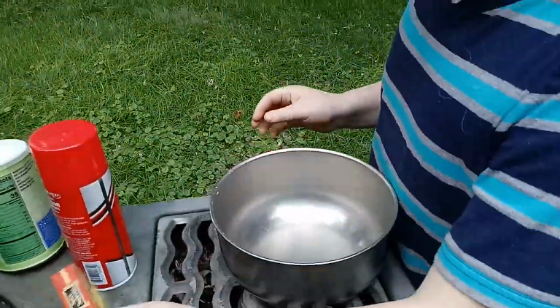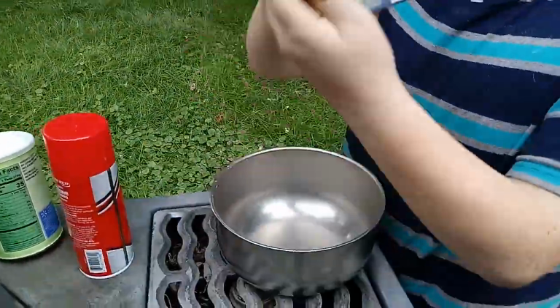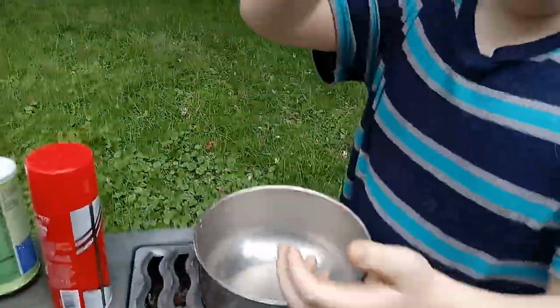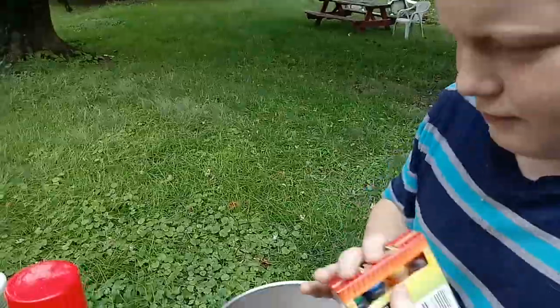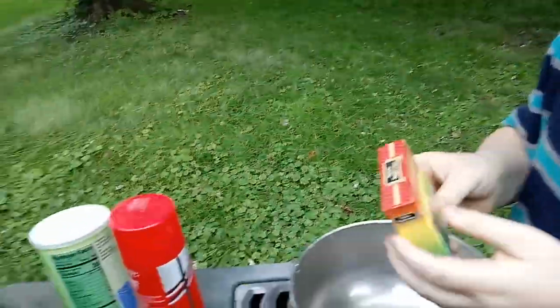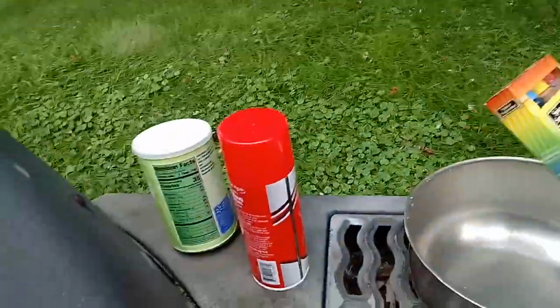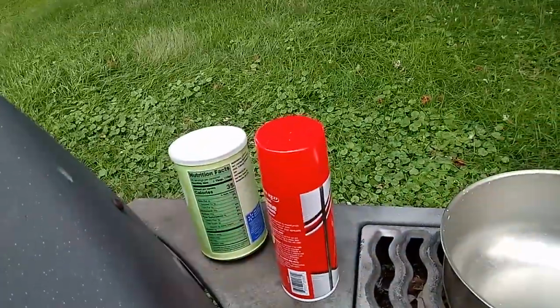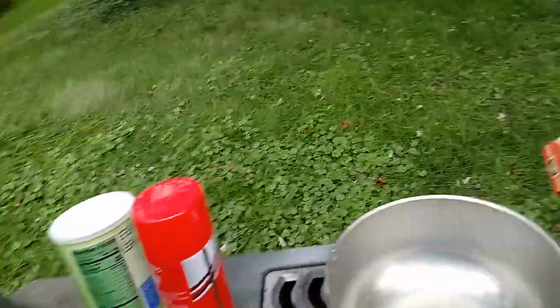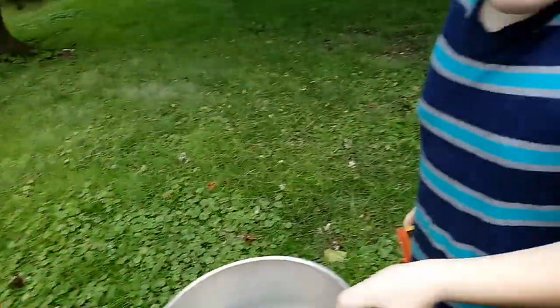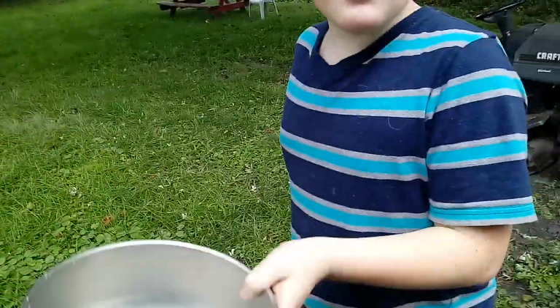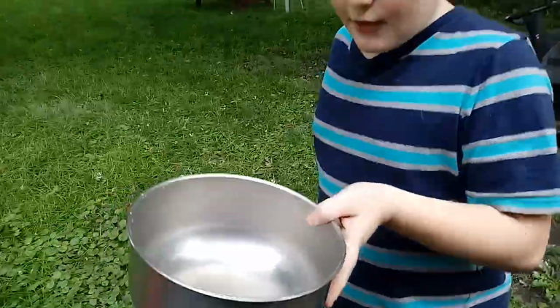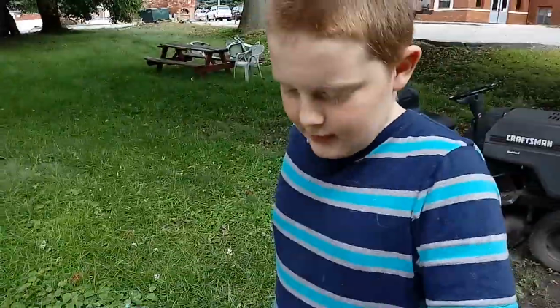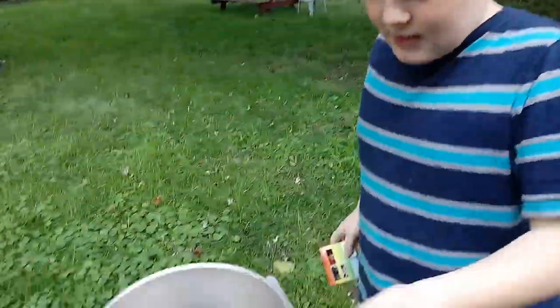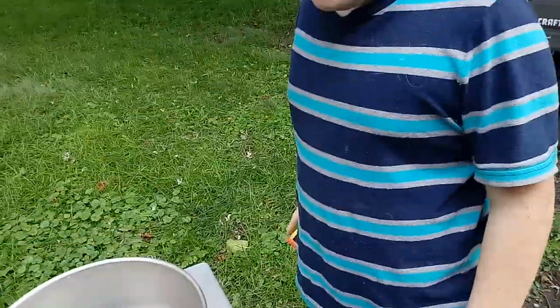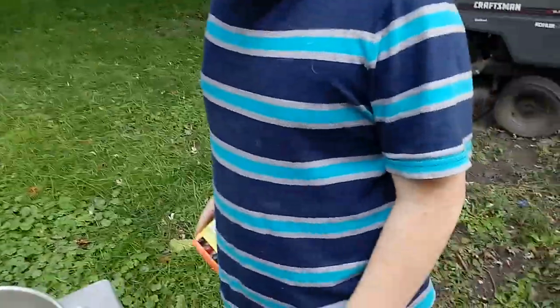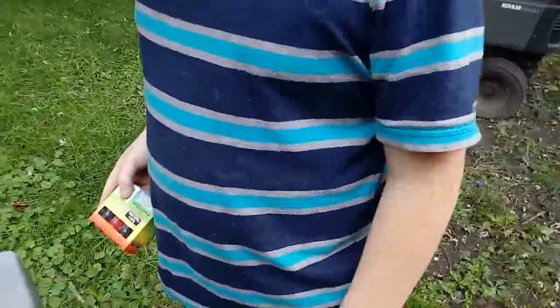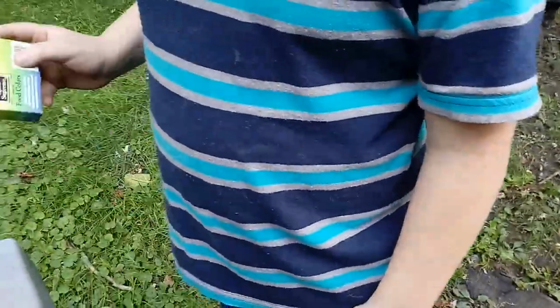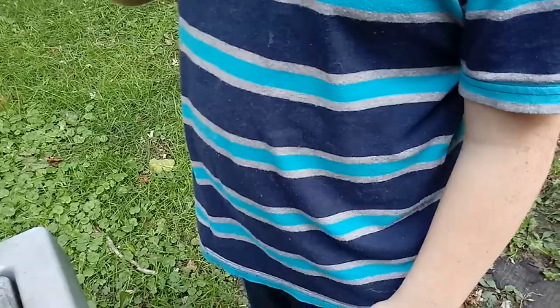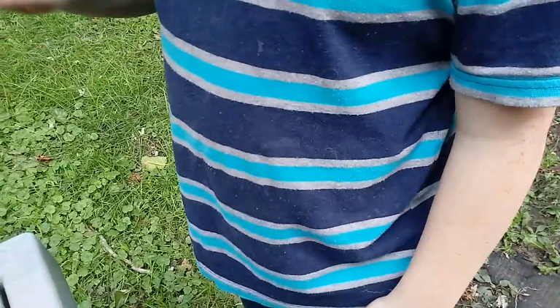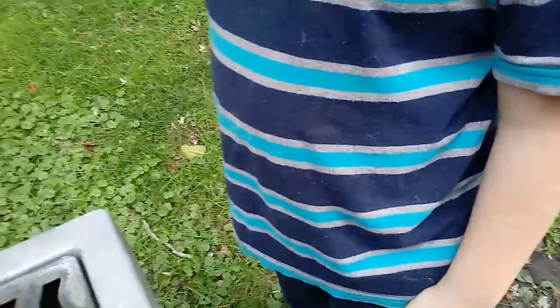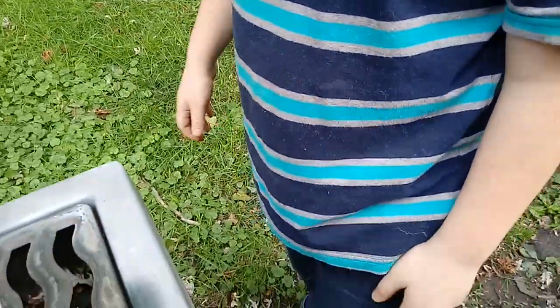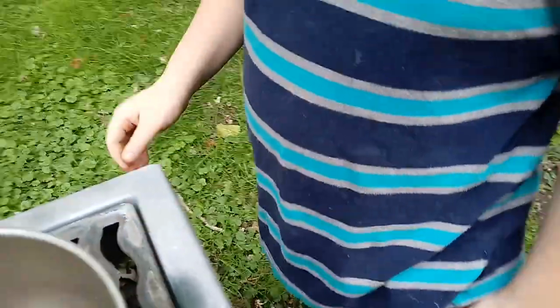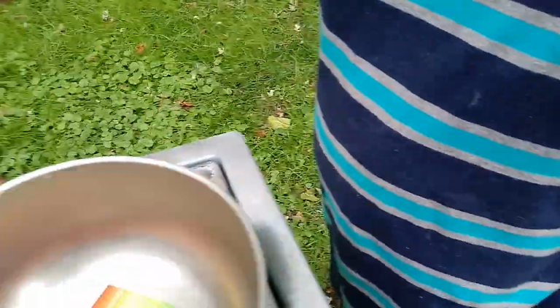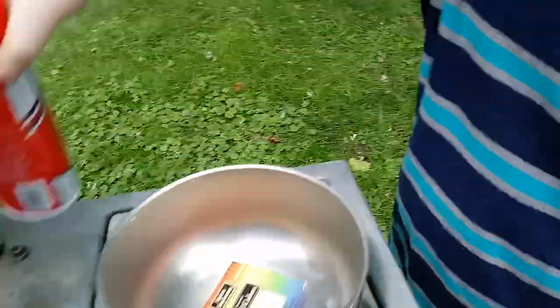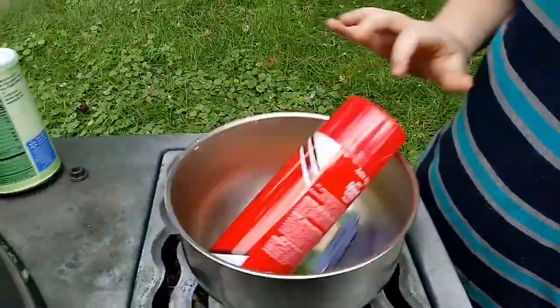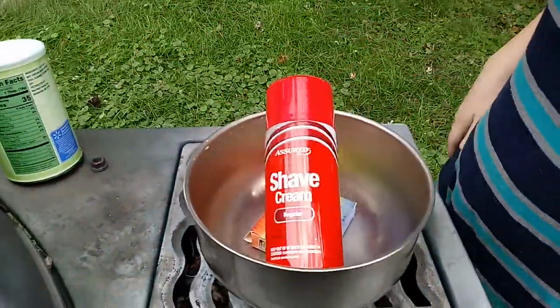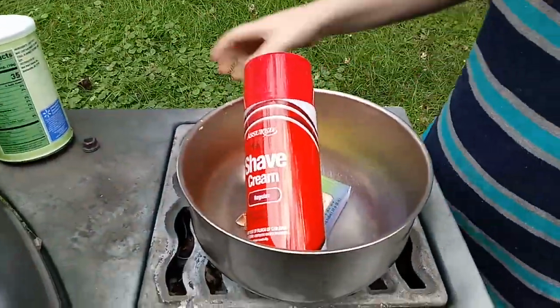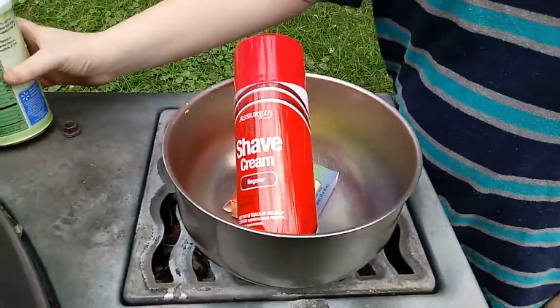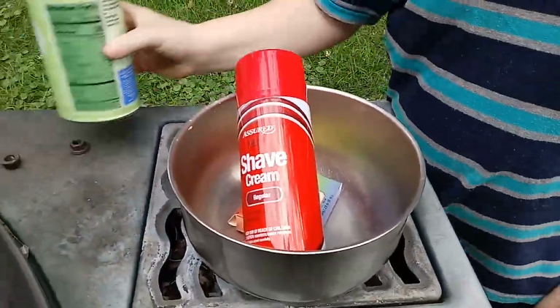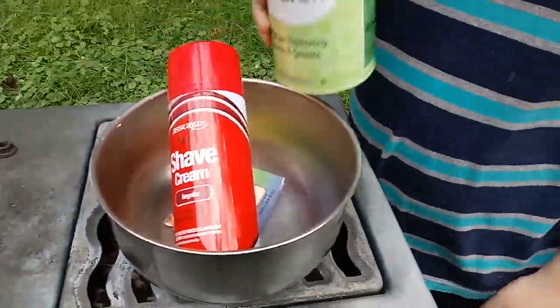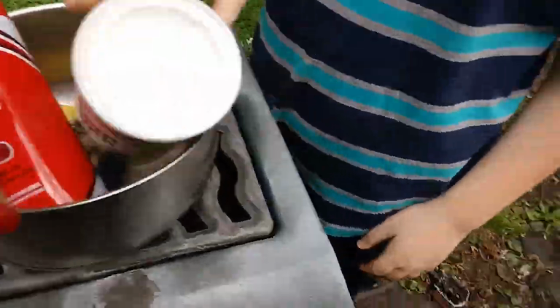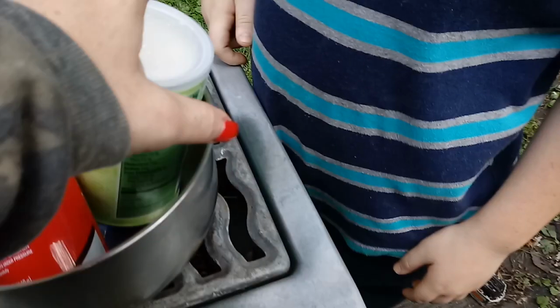Here's your ingredients — food coloring, shaving cream, more starch. You need a bowl, food coloring, and shaving cream.